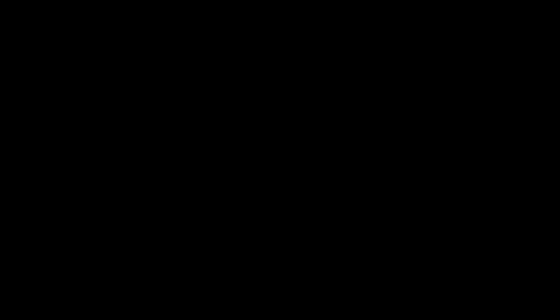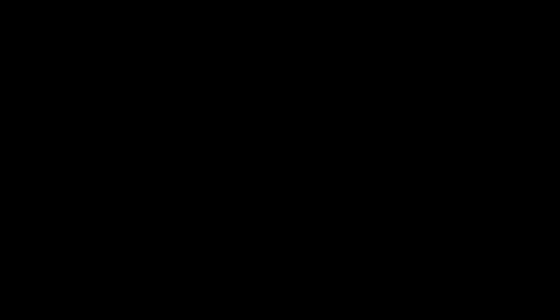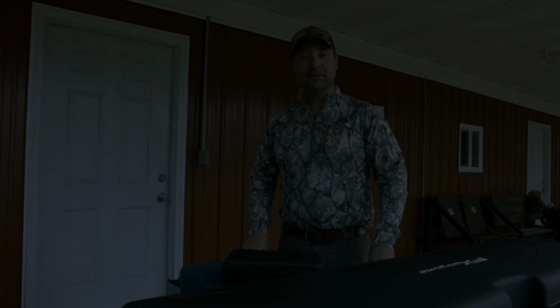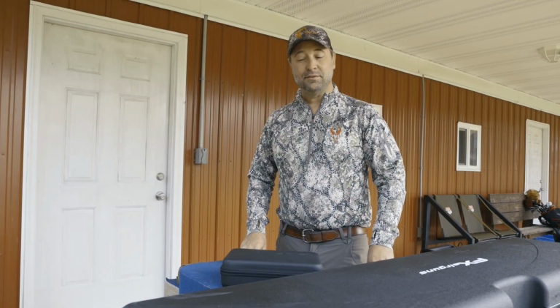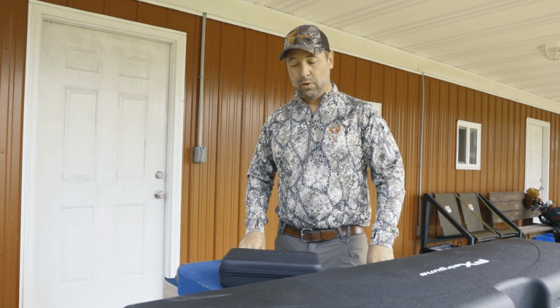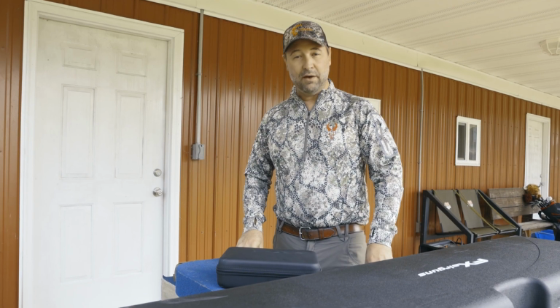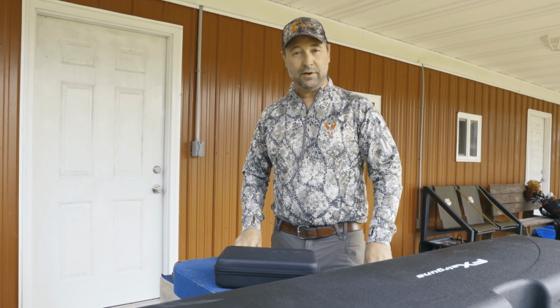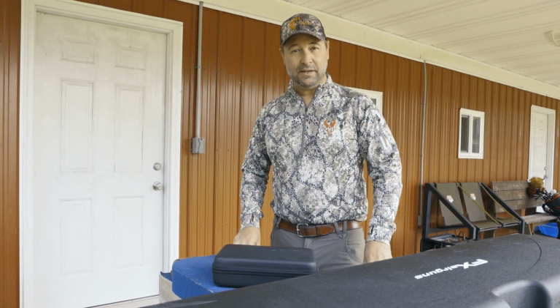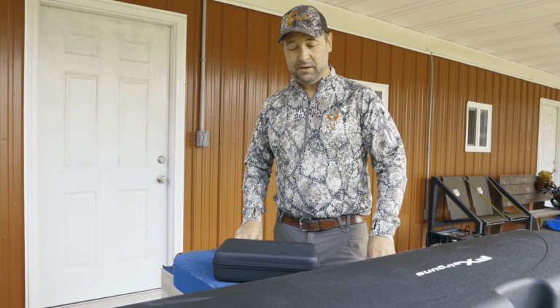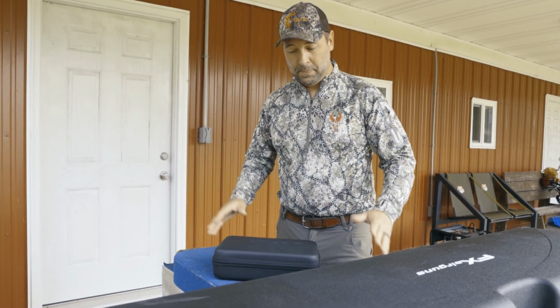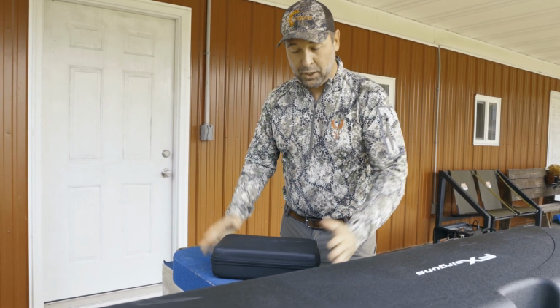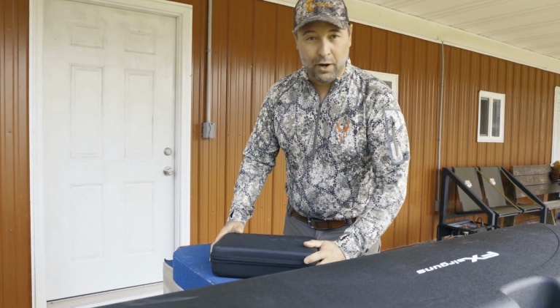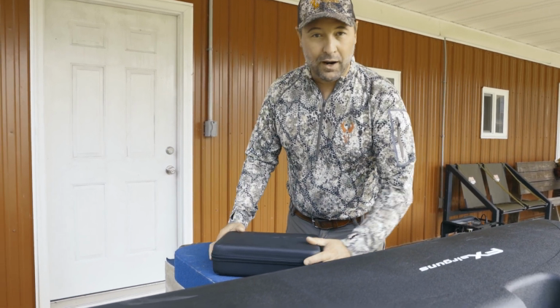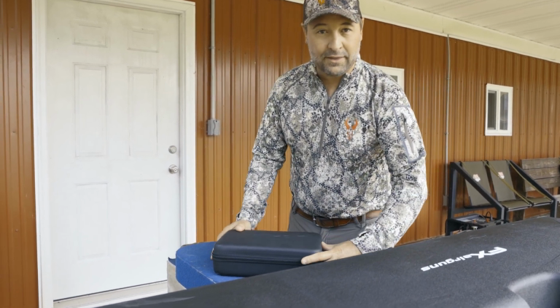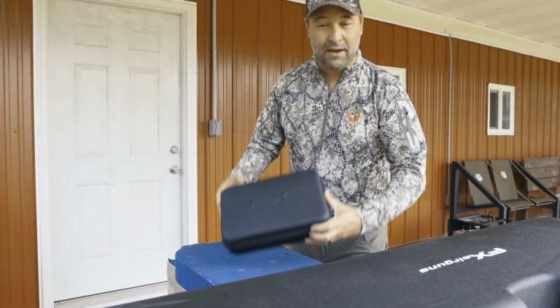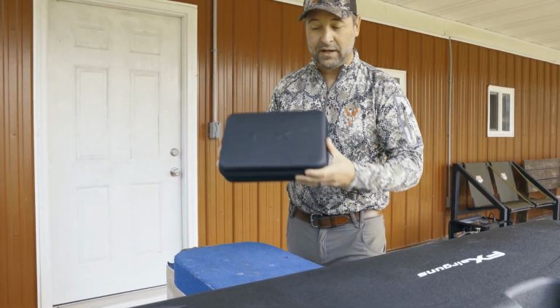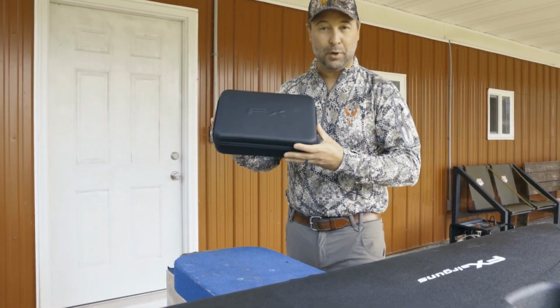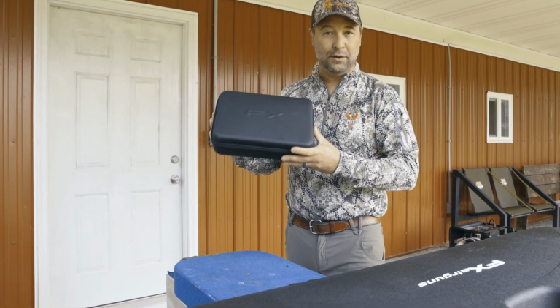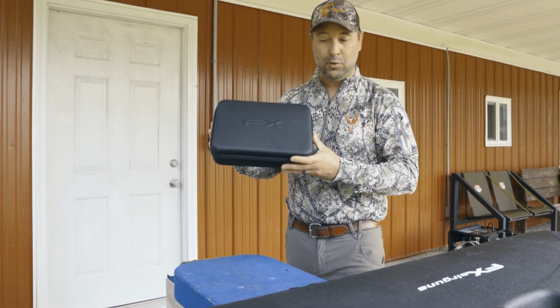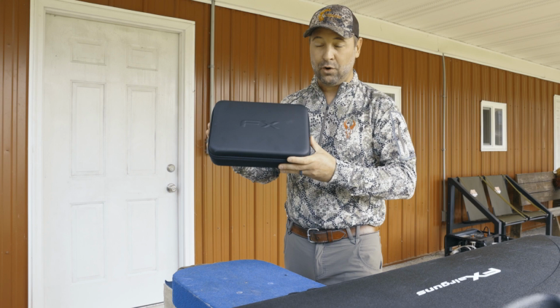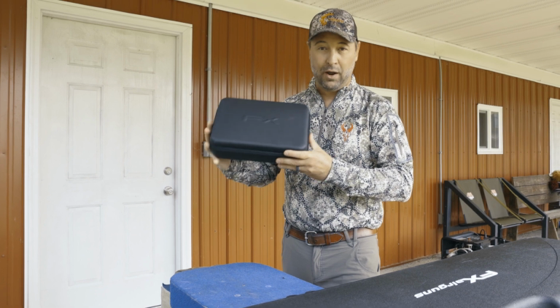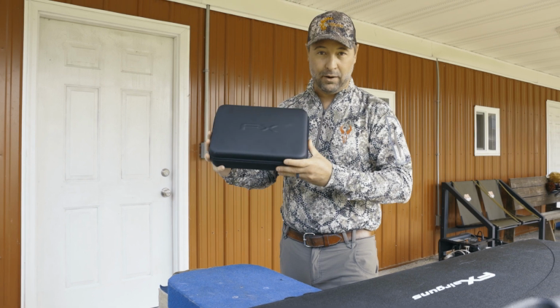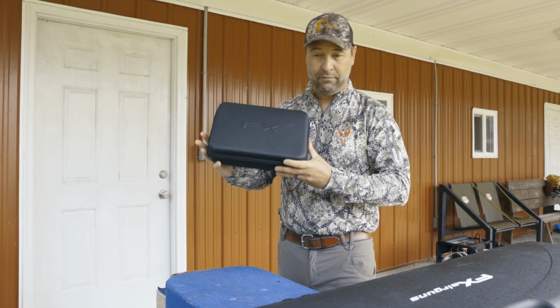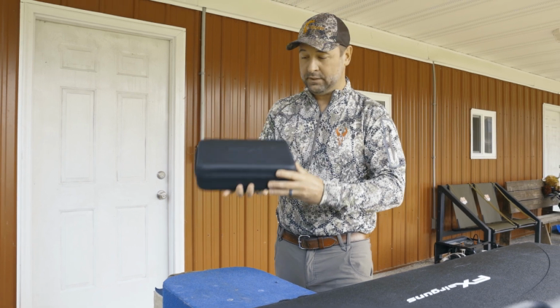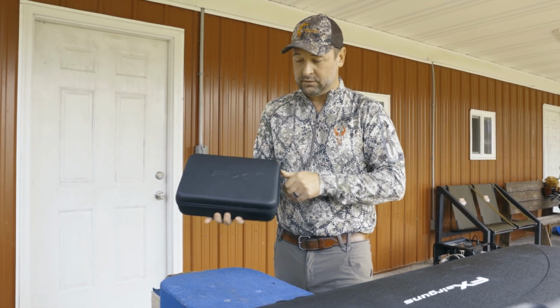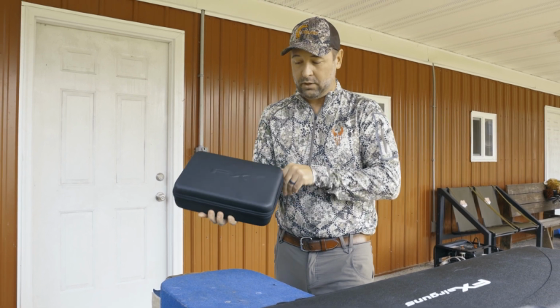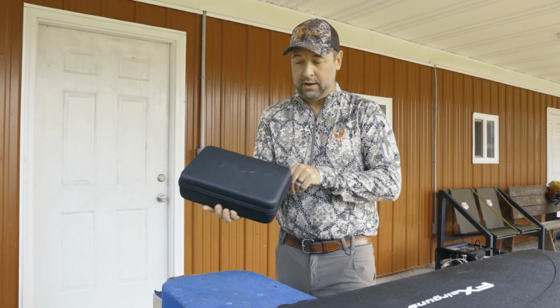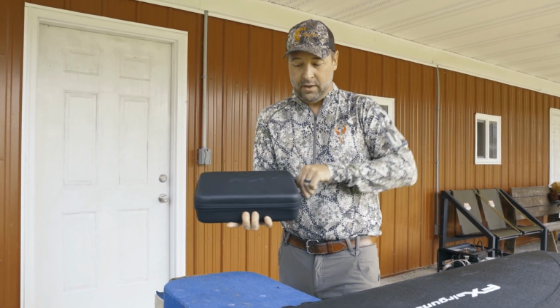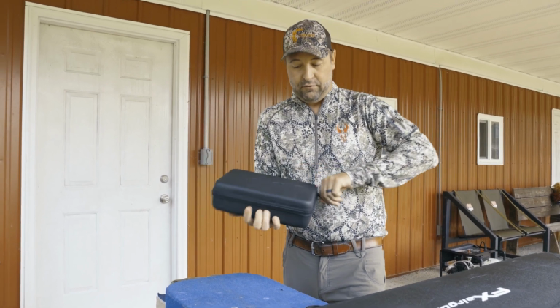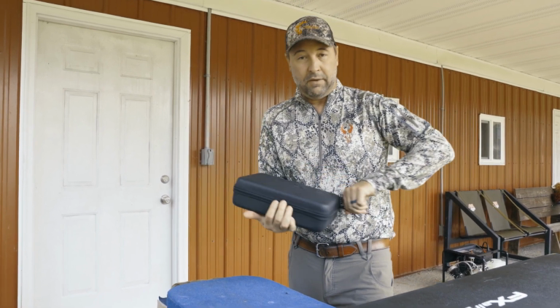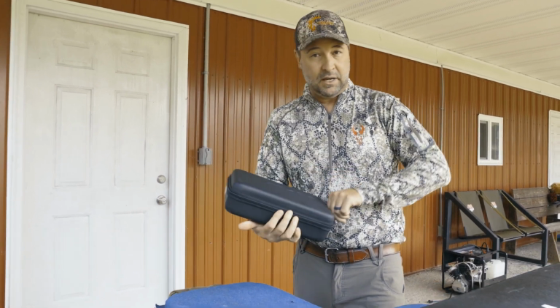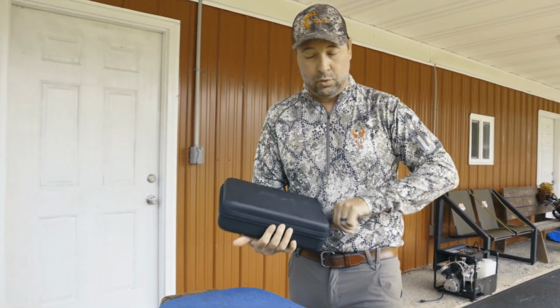Hey, Hartice! Stonewall the Outfitter TV. Here we are. I got the FX brand new chronograph, ballistics chronograph from FX Outdoors.